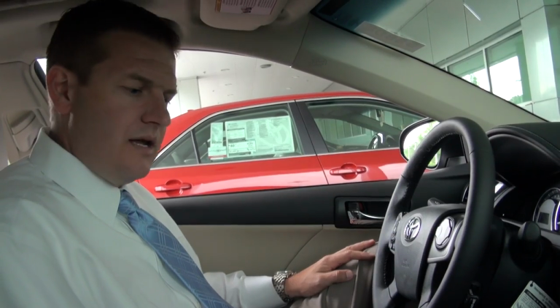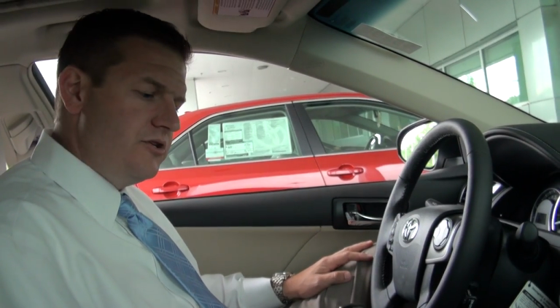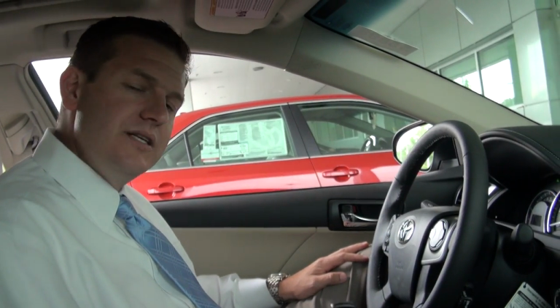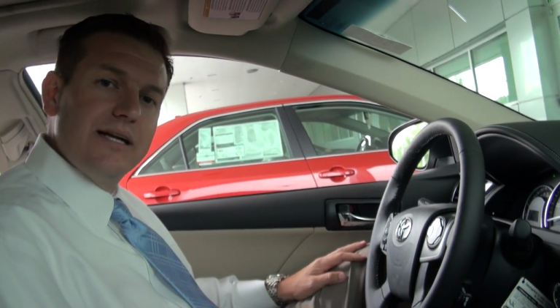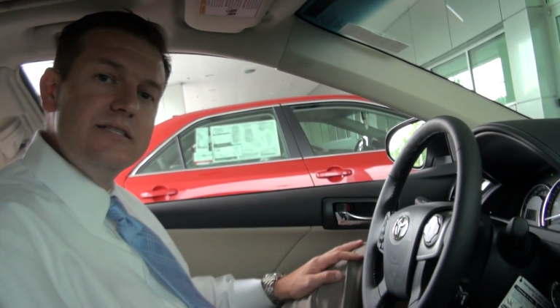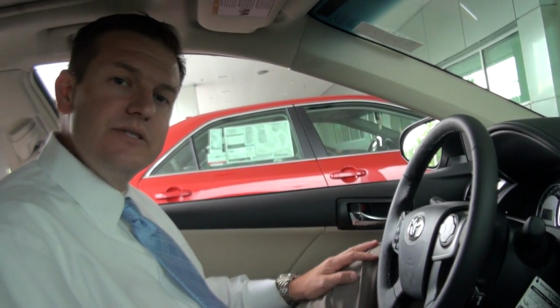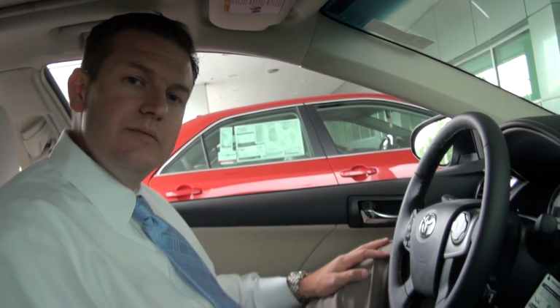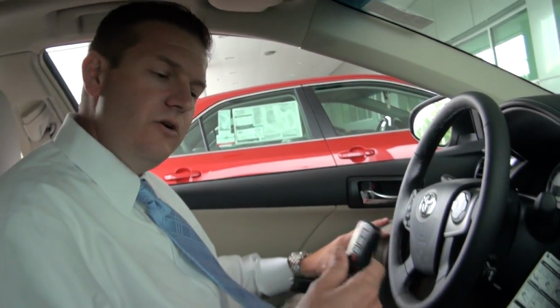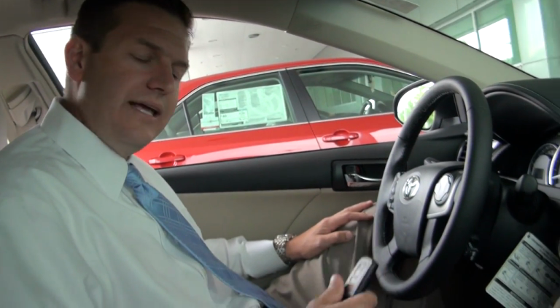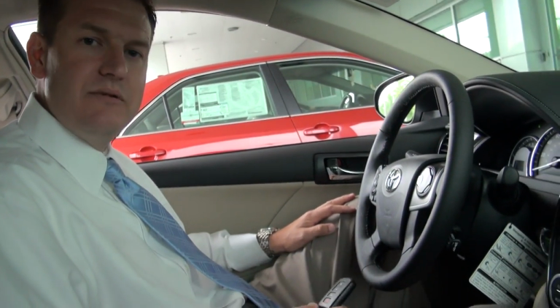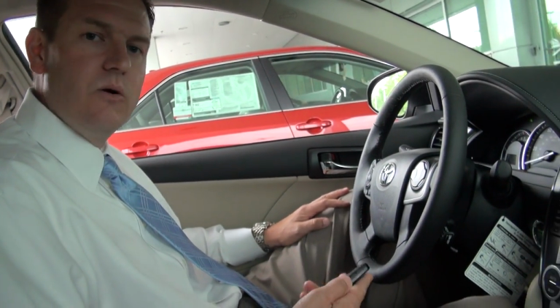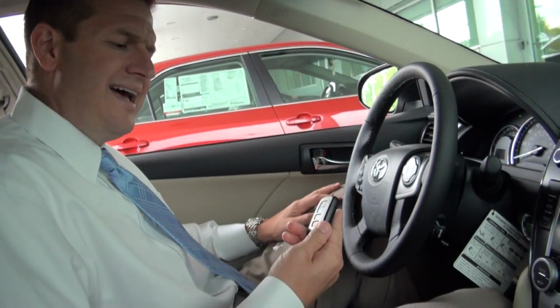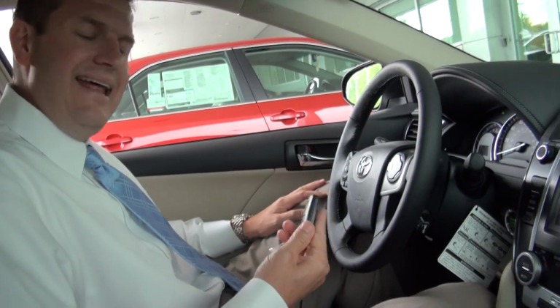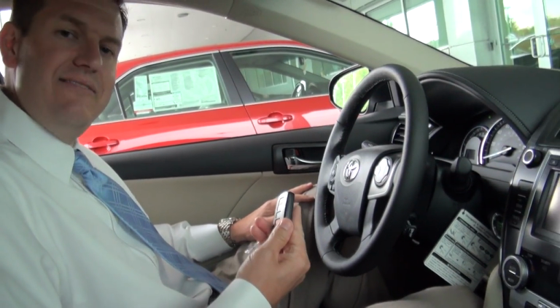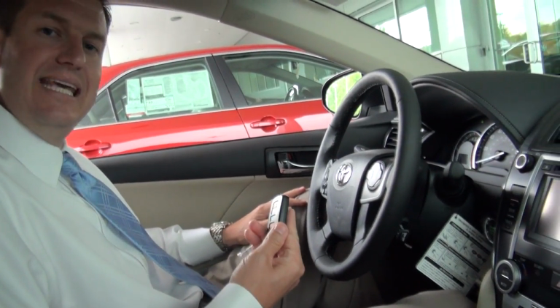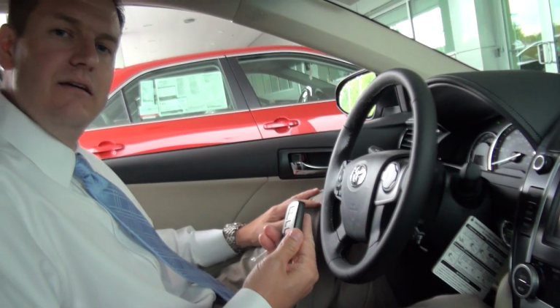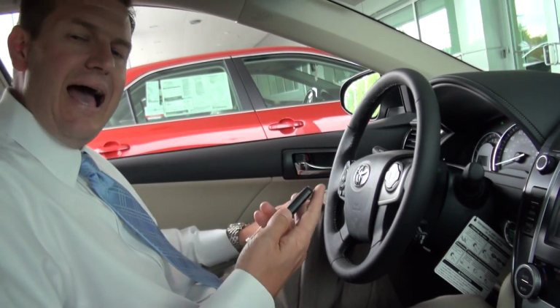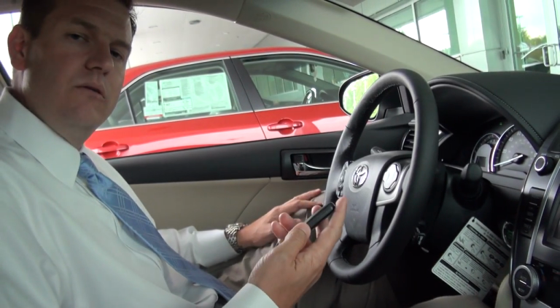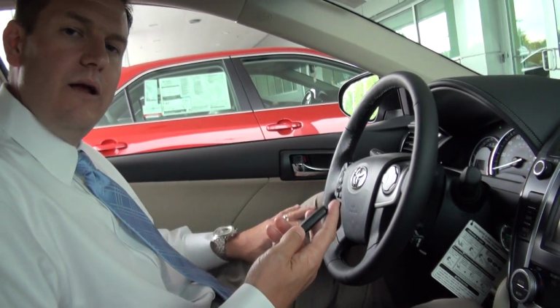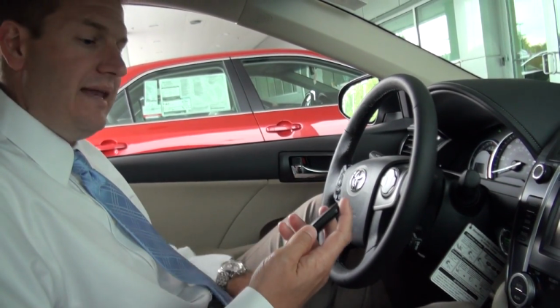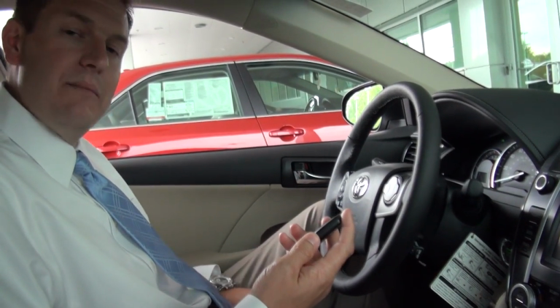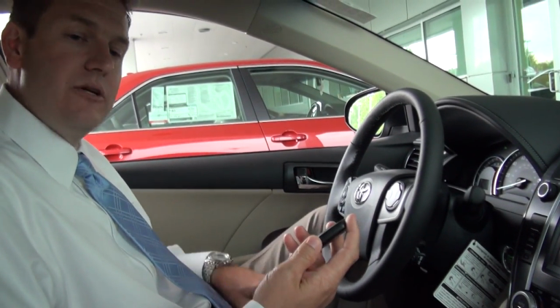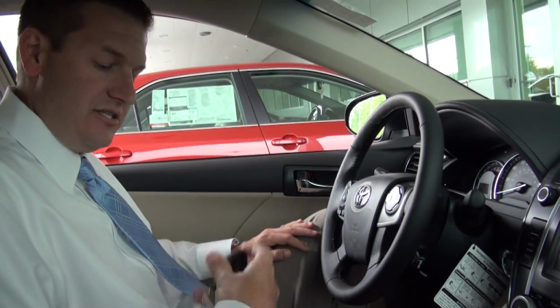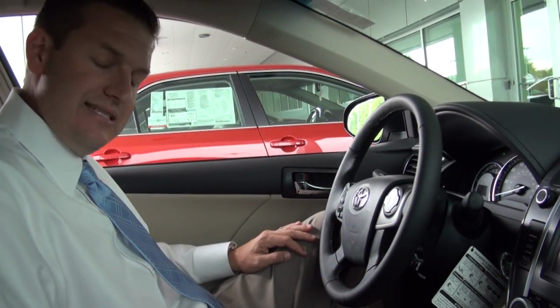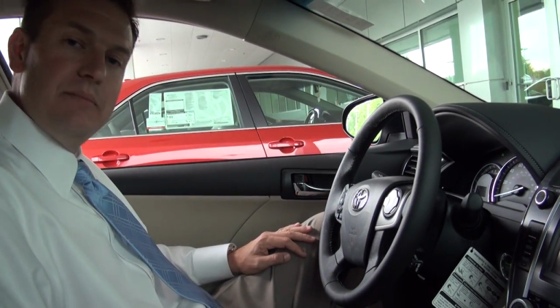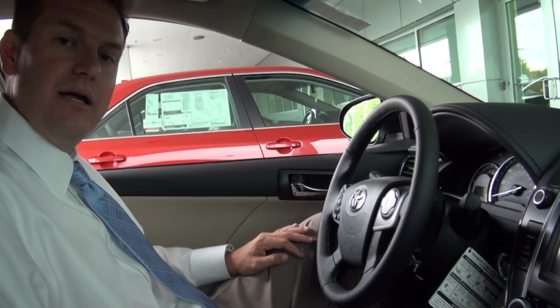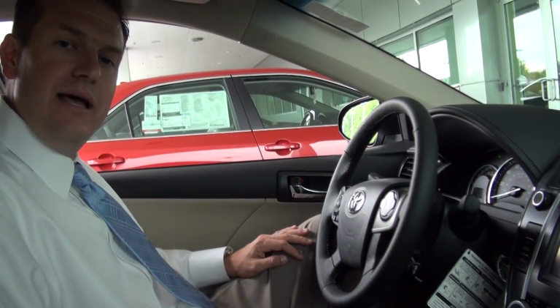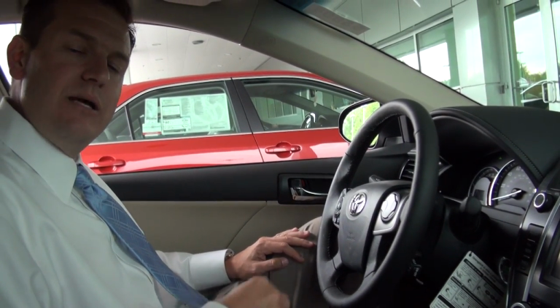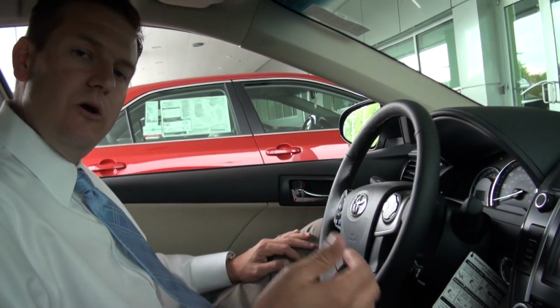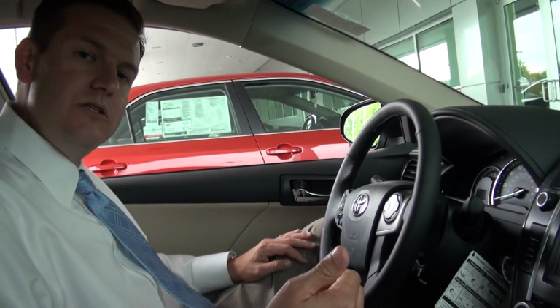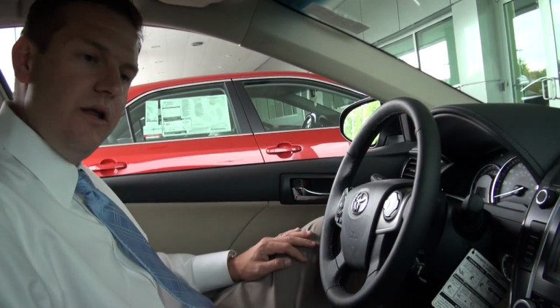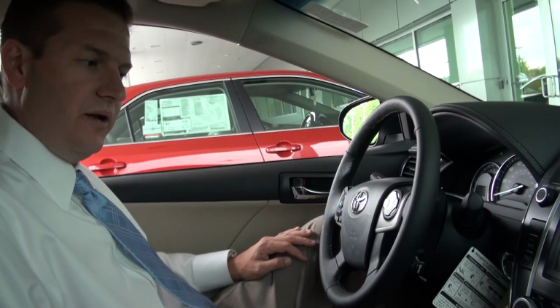Now Mr. Jones, this is our keyless entry system. As you notice when I came up to the door, I didn't have to have this key out or anywhere in my purse — I just had it simply in my pocket. I was able to go up to the door and open it.